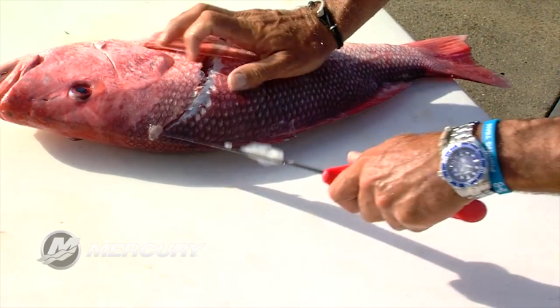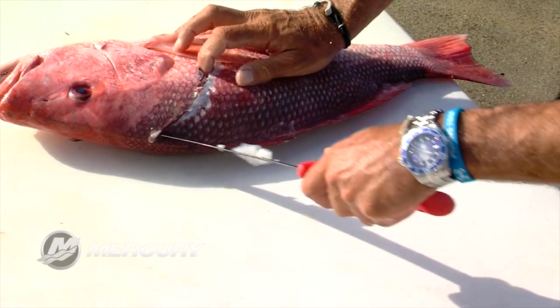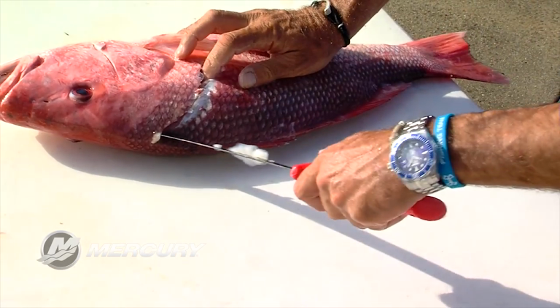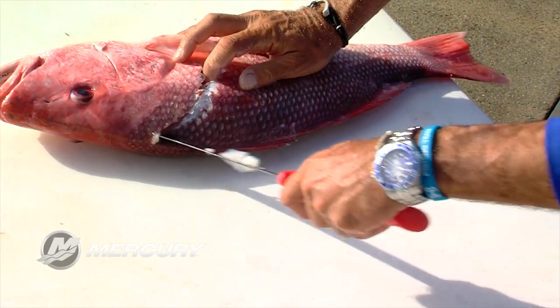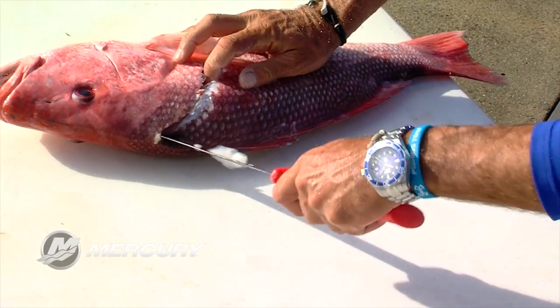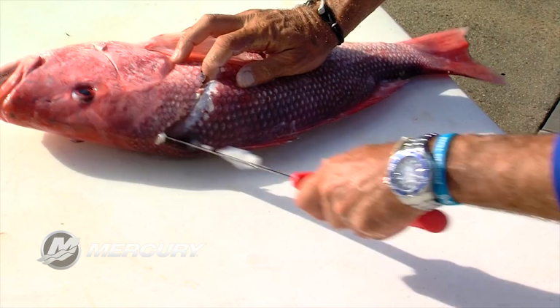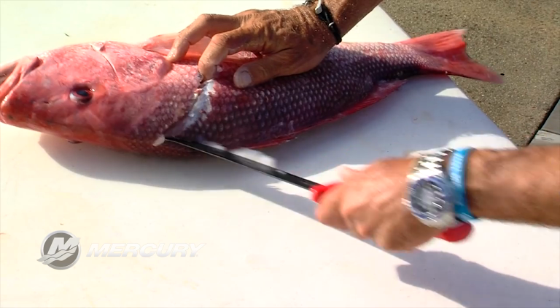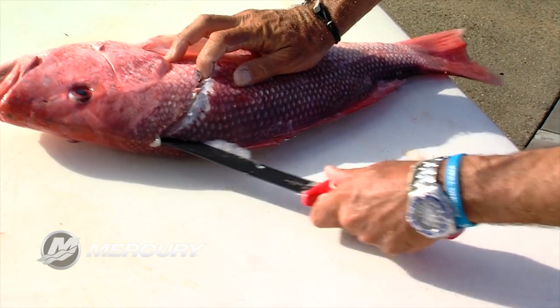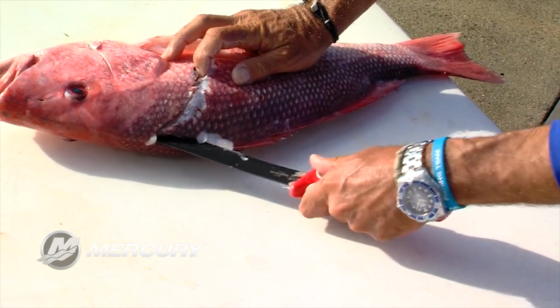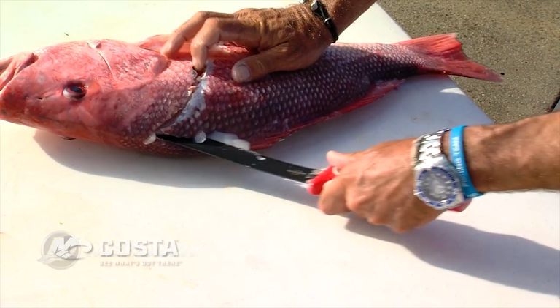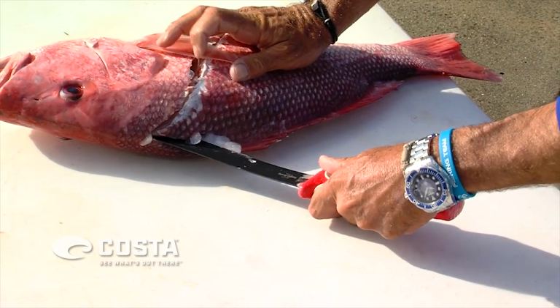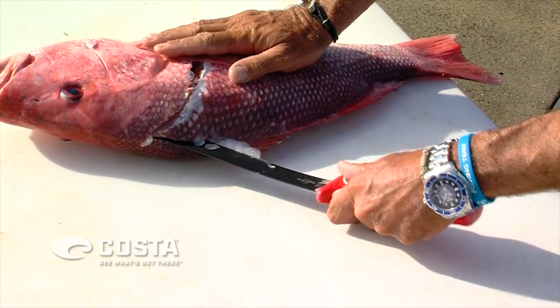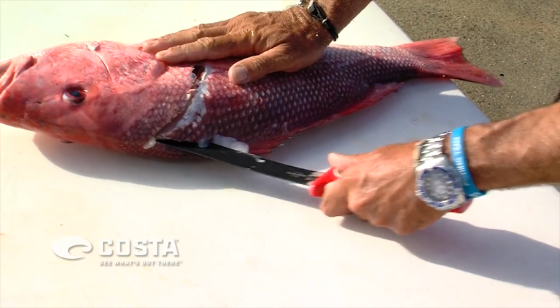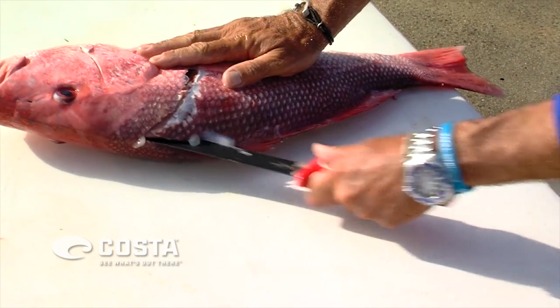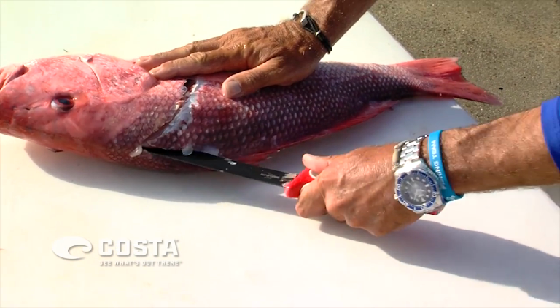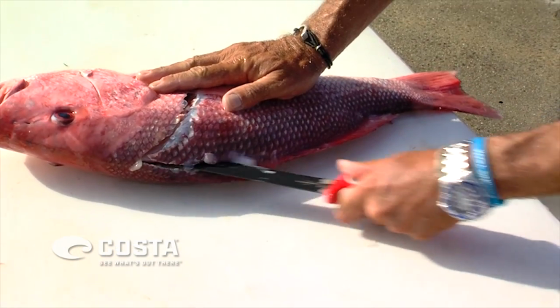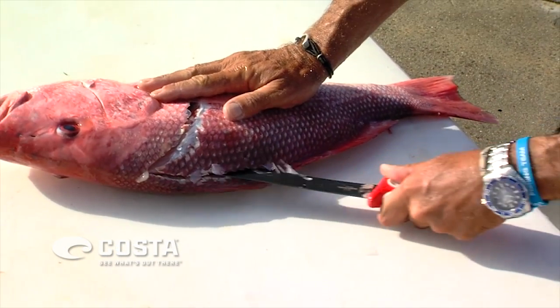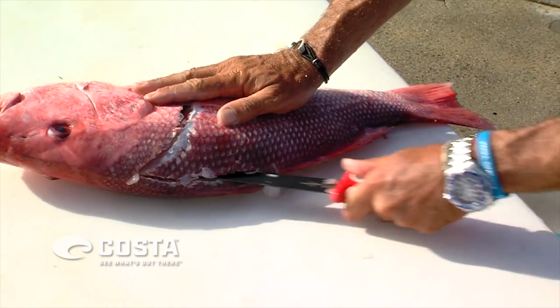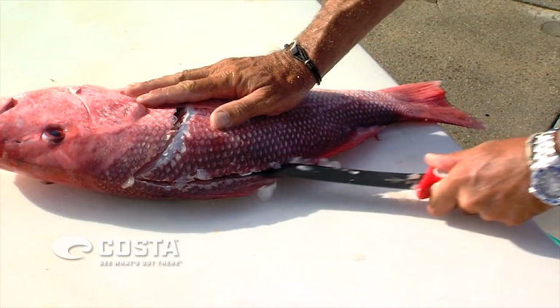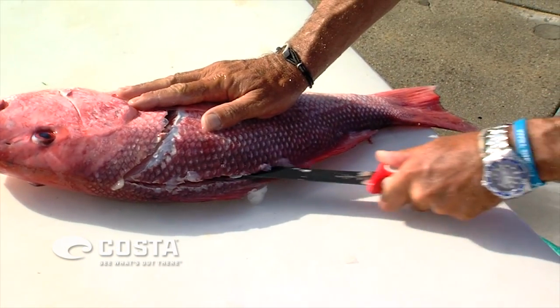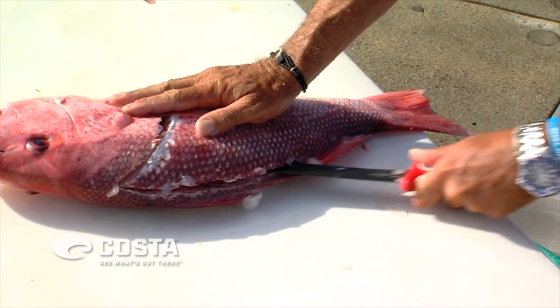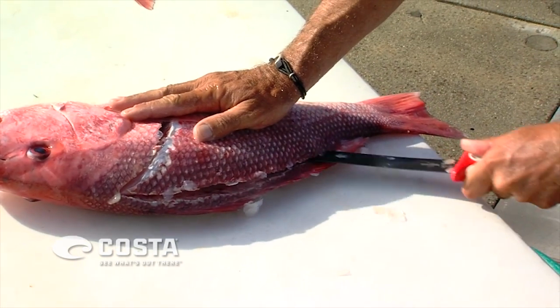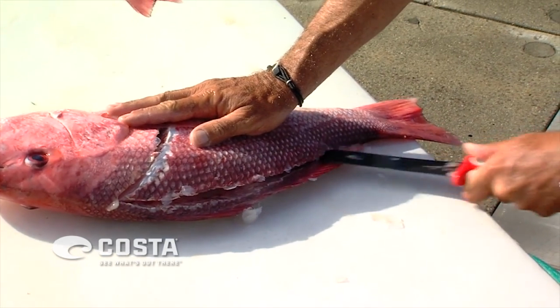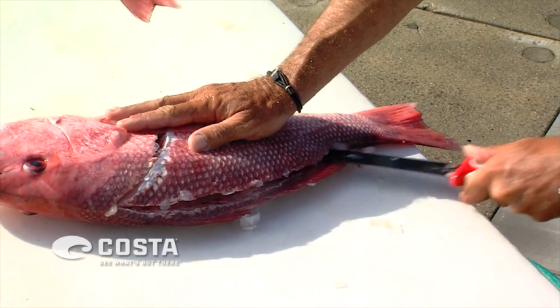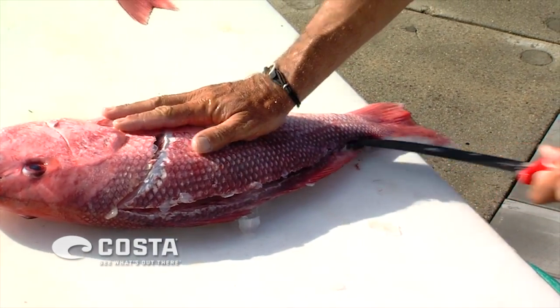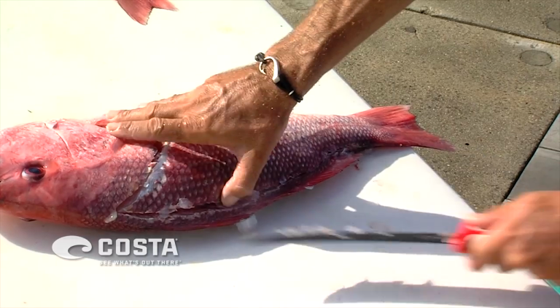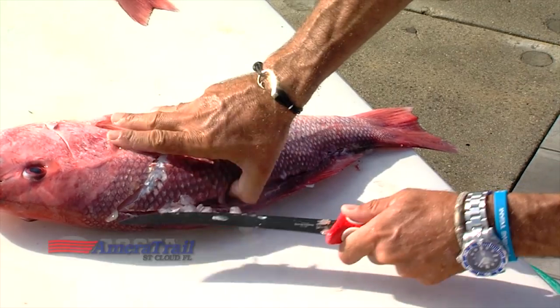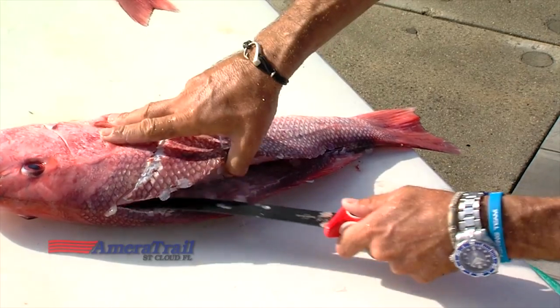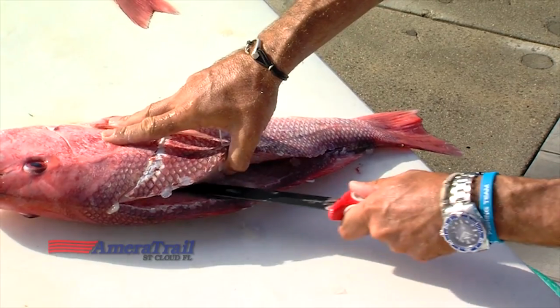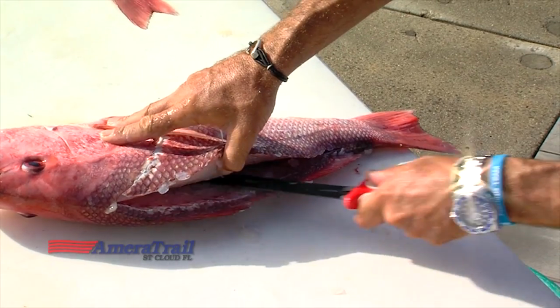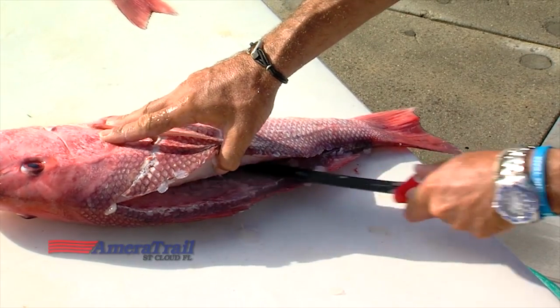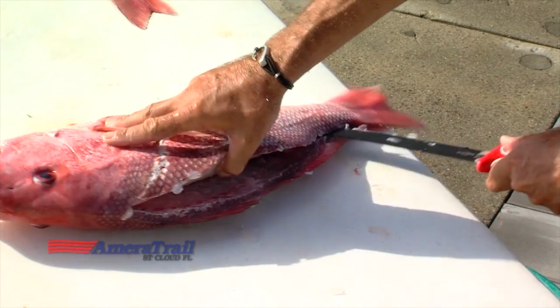Get the knife started — don't saw, just get it started. Get laid up on the spine and just pull her through. As long as you're not sawing, you're not going to get hurt.